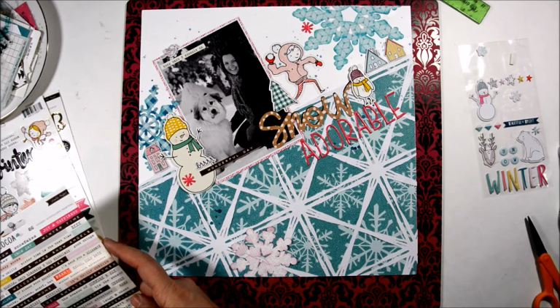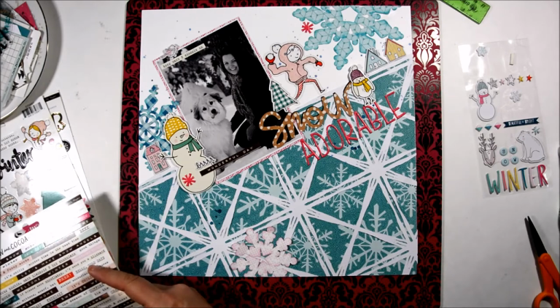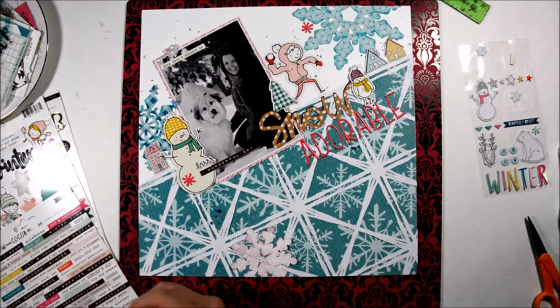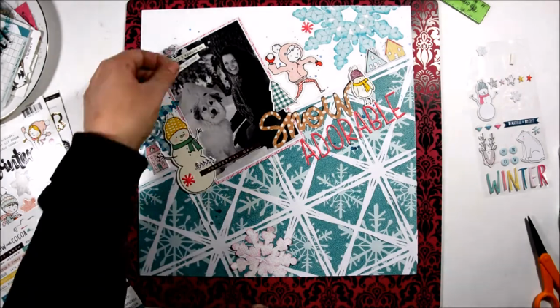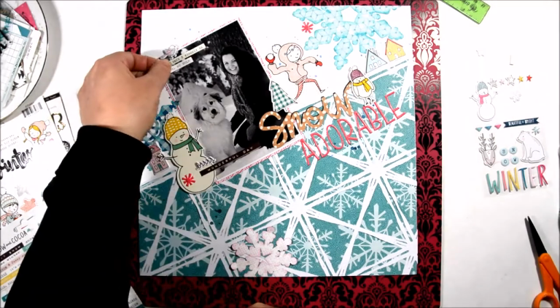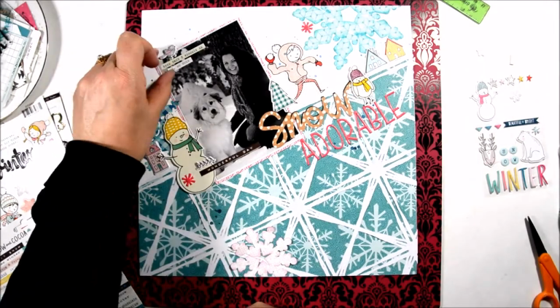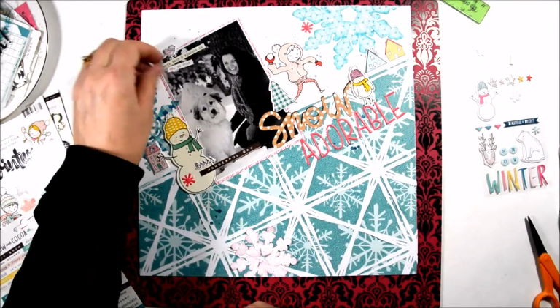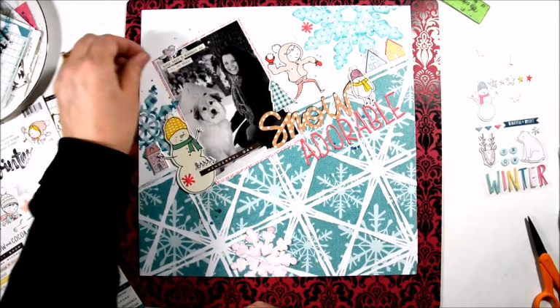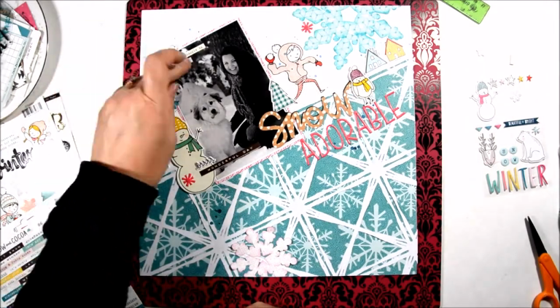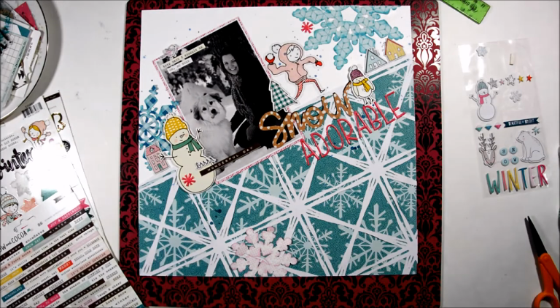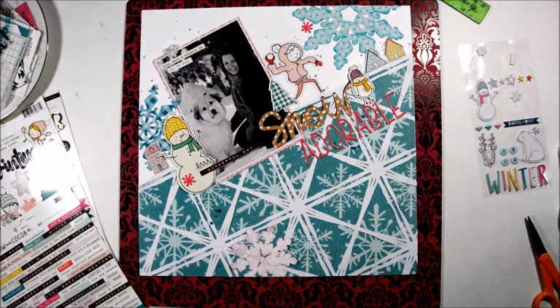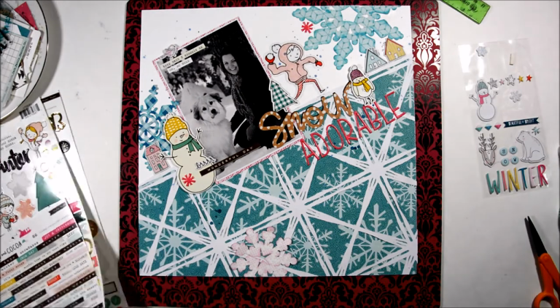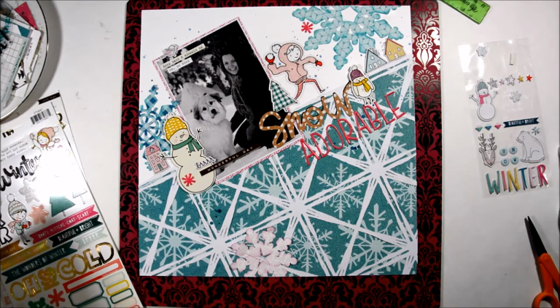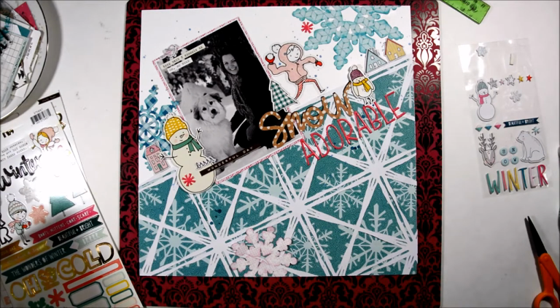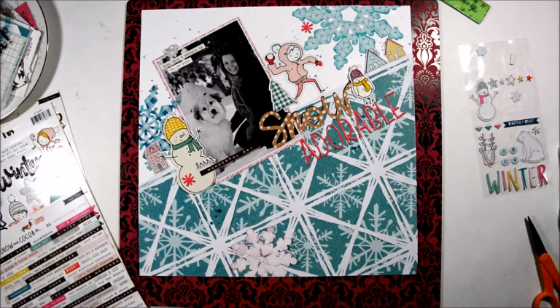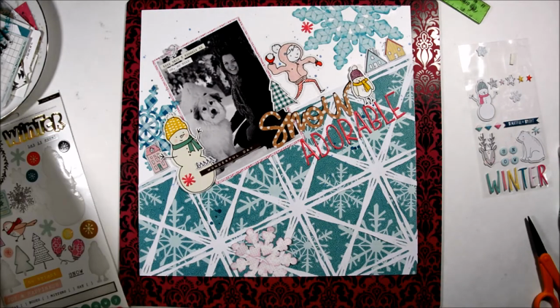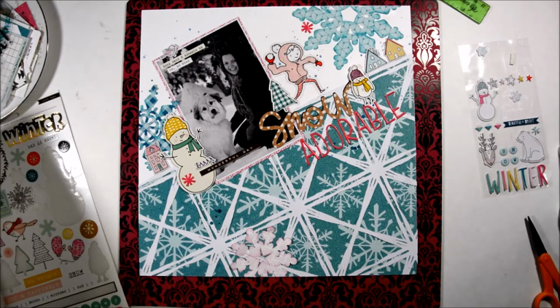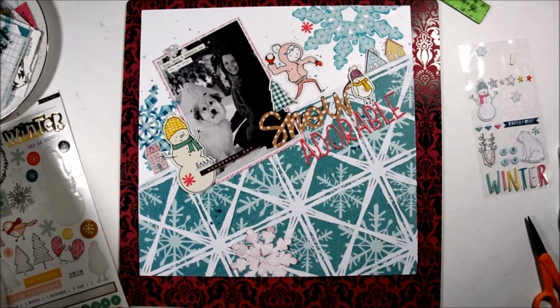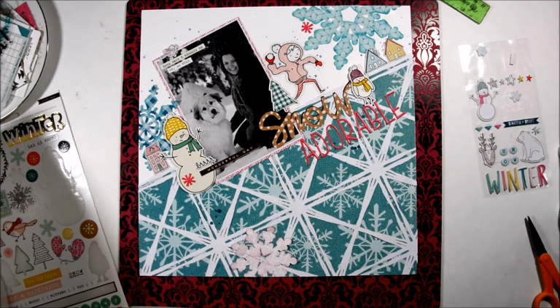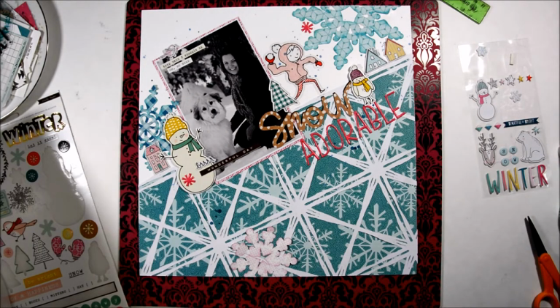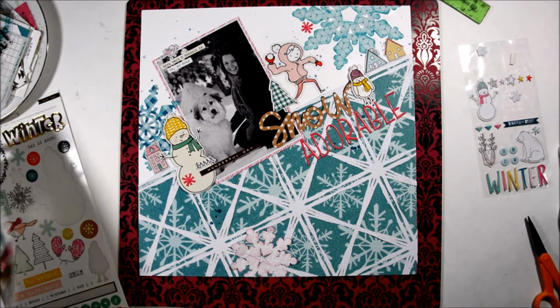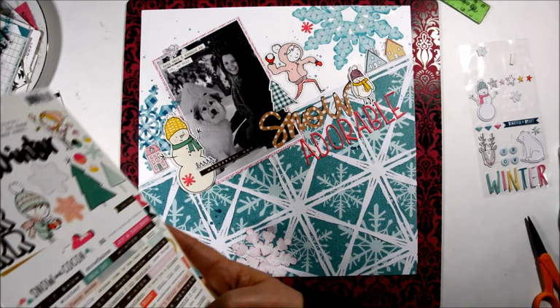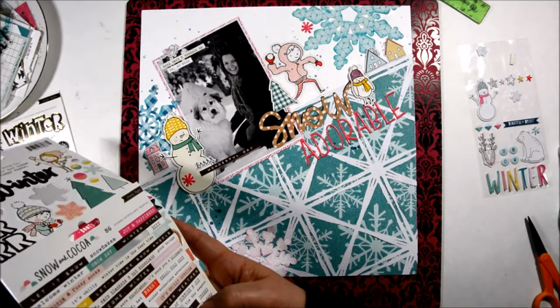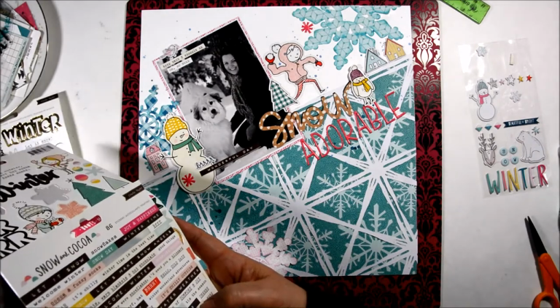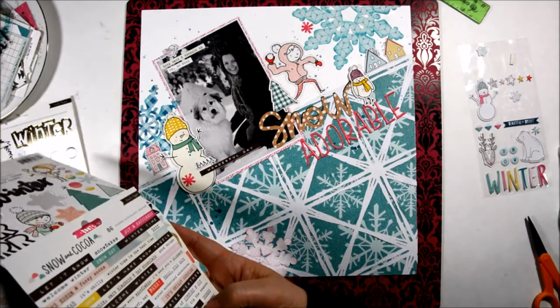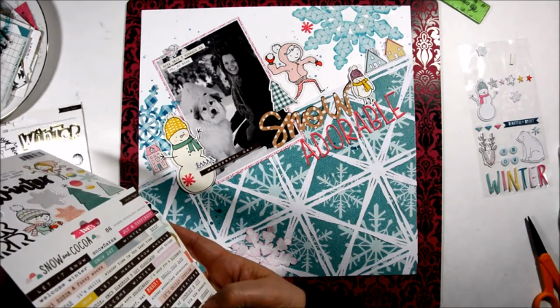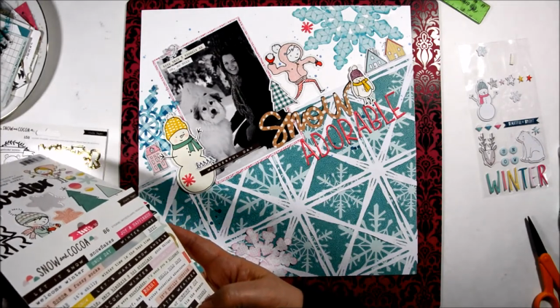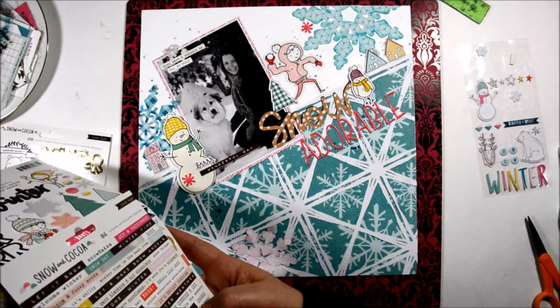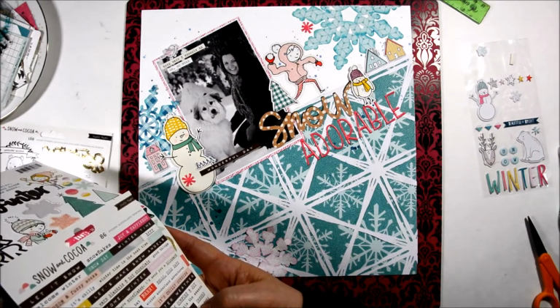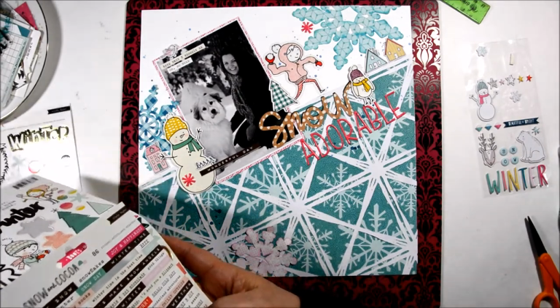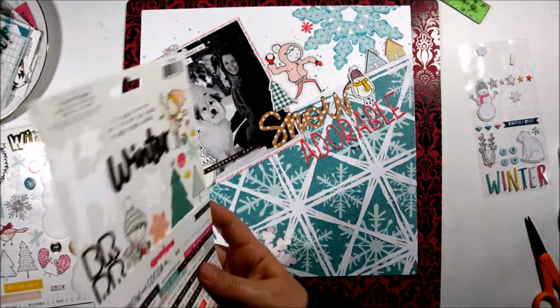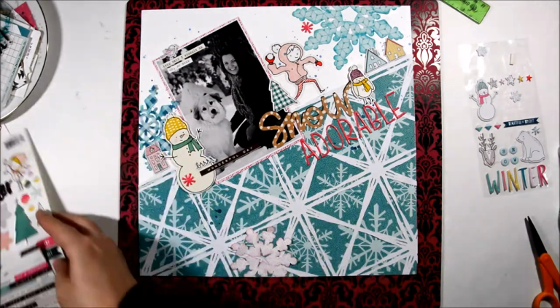The puppy stickers in the Snow and Cocoa collection are just adorable — I love them. I think they're one of my favorite parts of this collection. Adorable characters and fun embellishments.